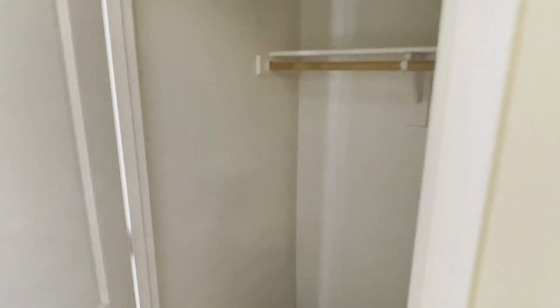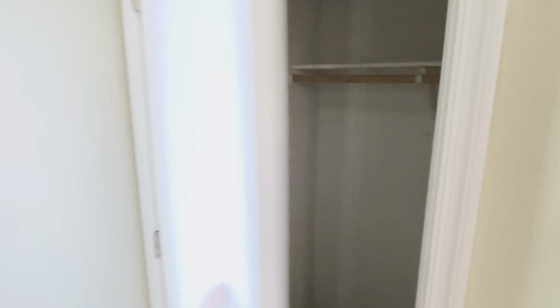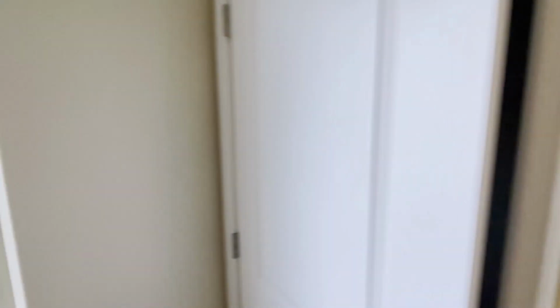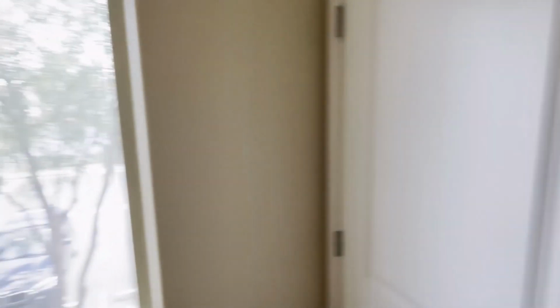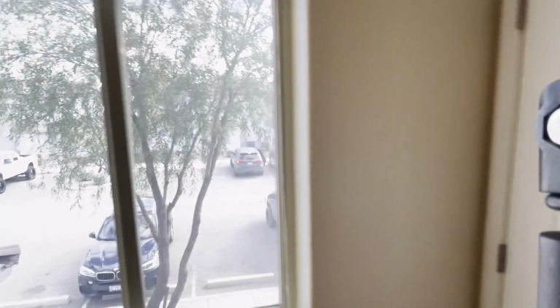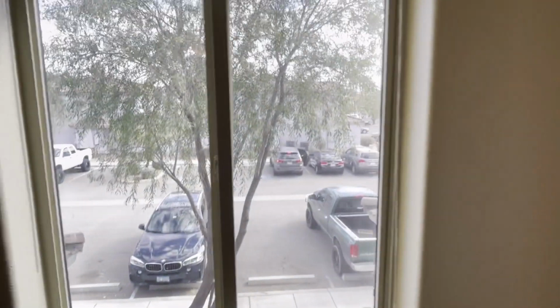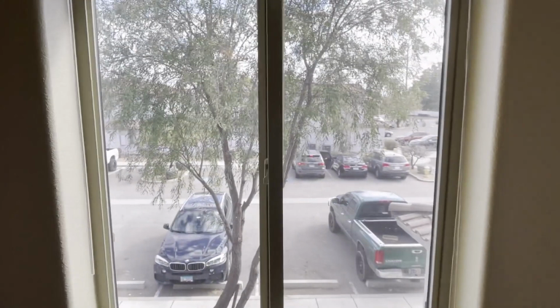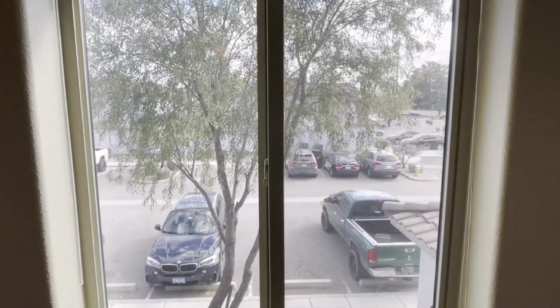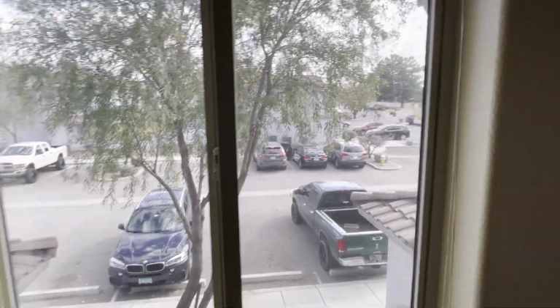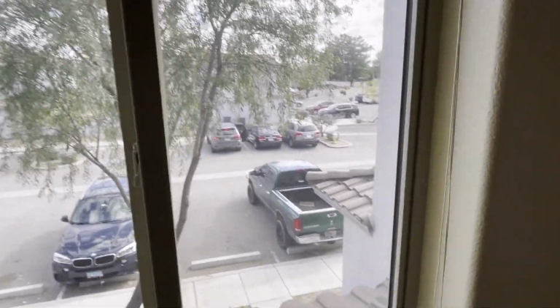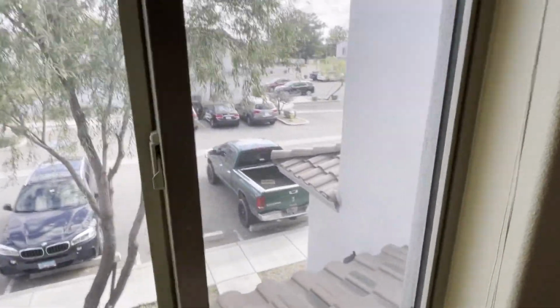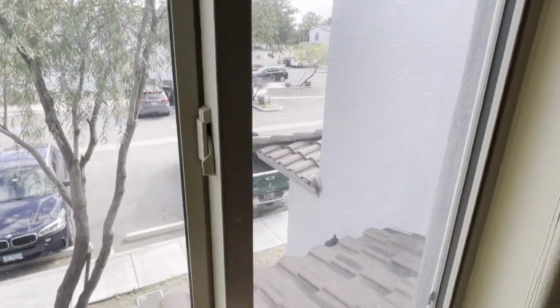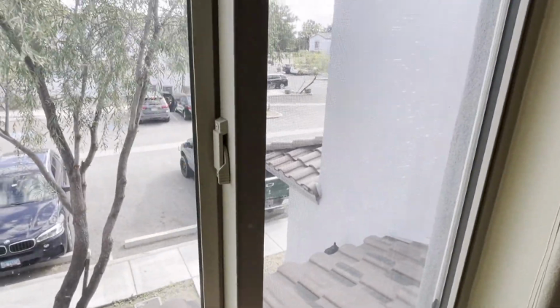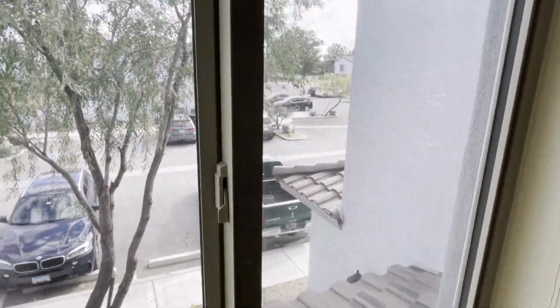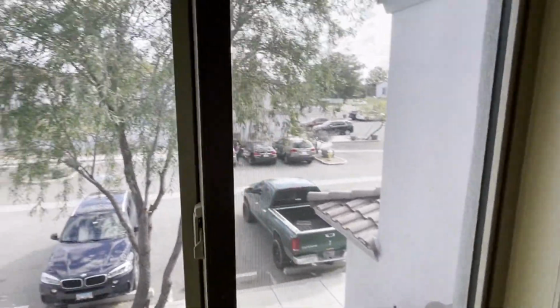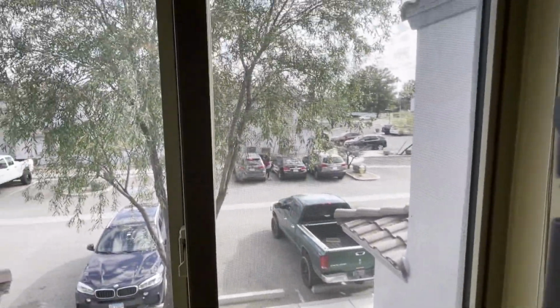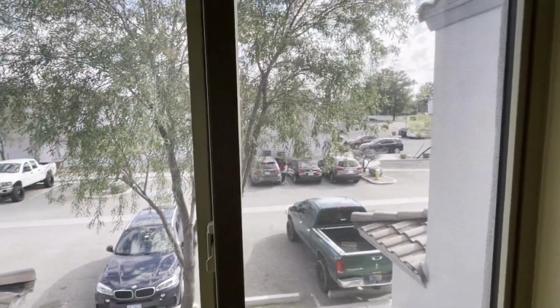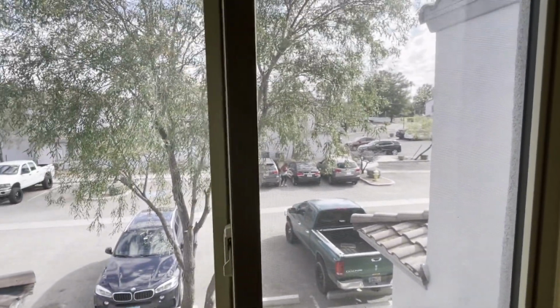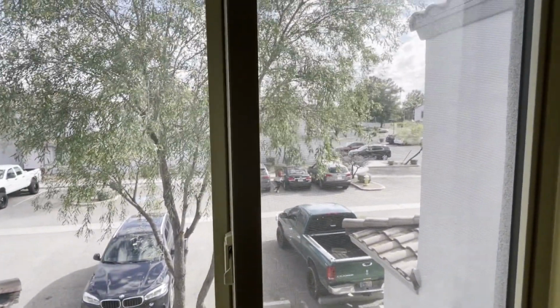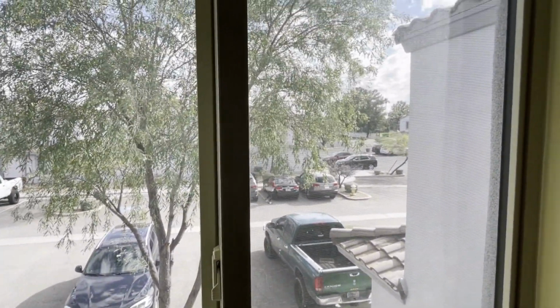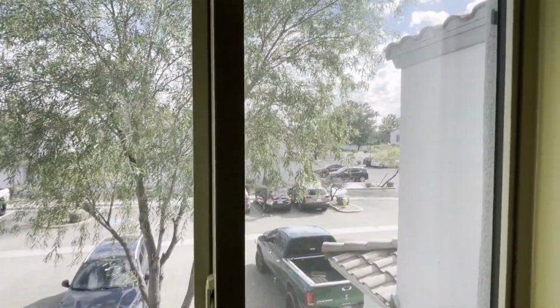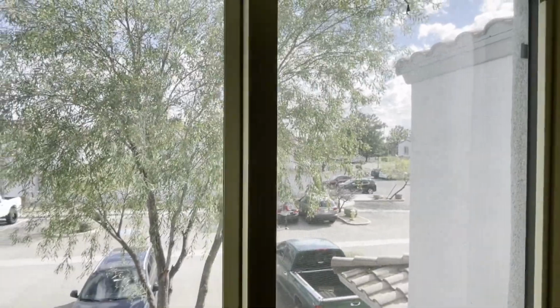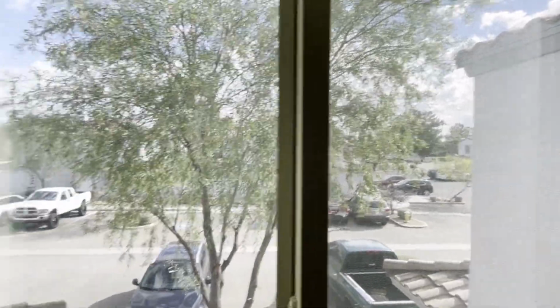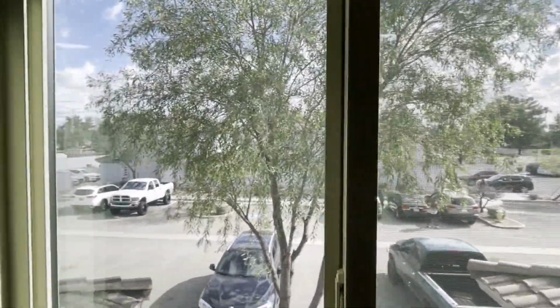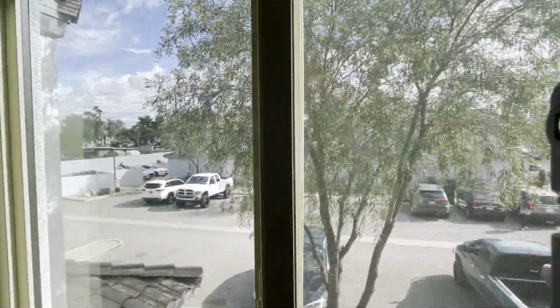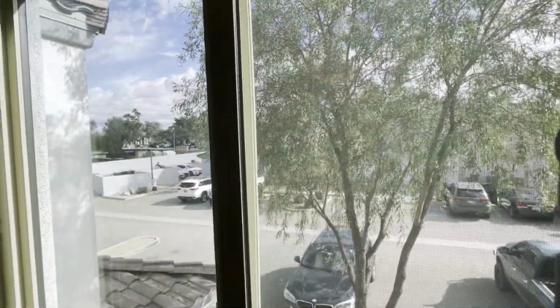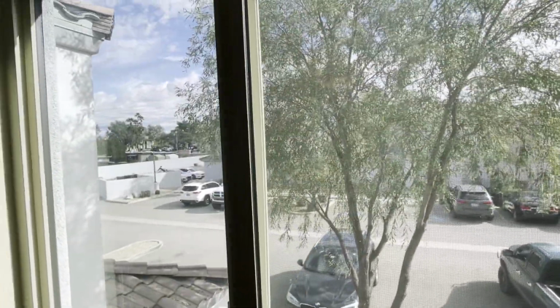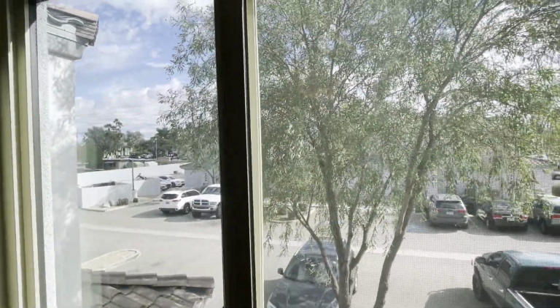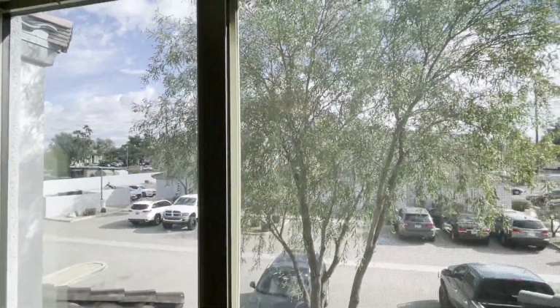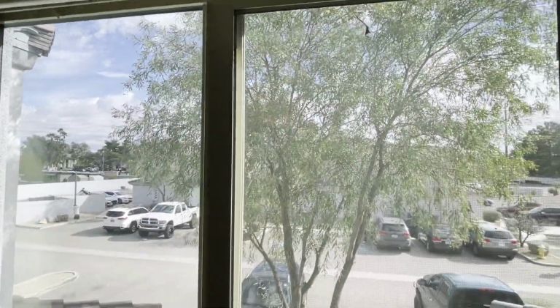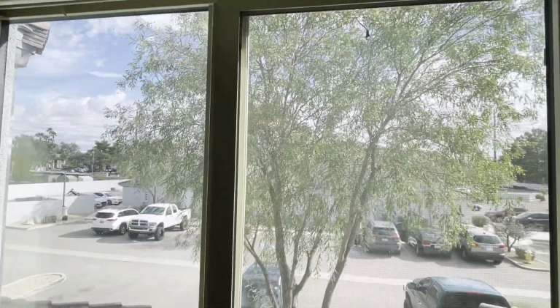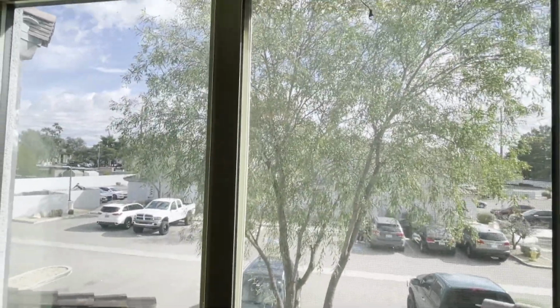One of my favorite things is the view. The front door is right down below, so you can see the parking, your car, and across the street. Very nice views from up here, plus a nice tree for shade in the summer.